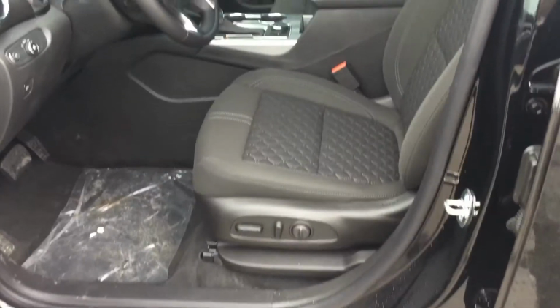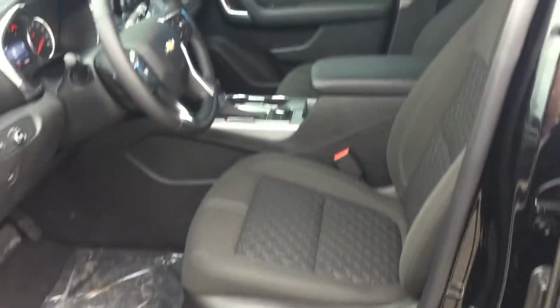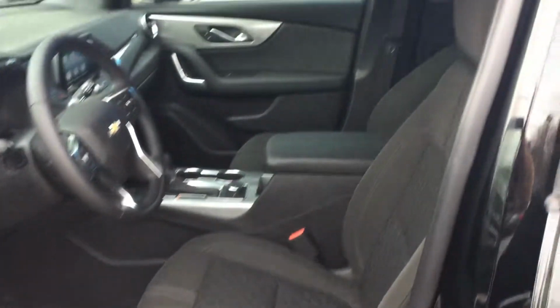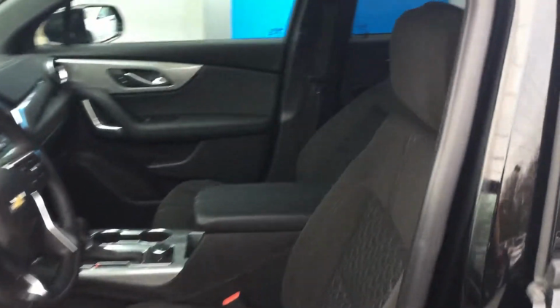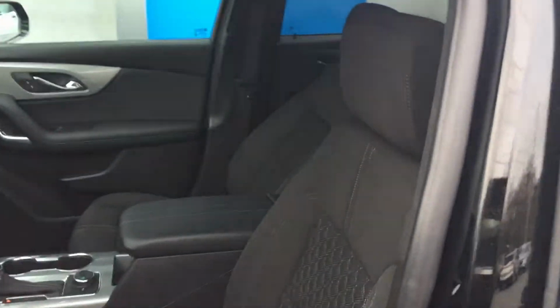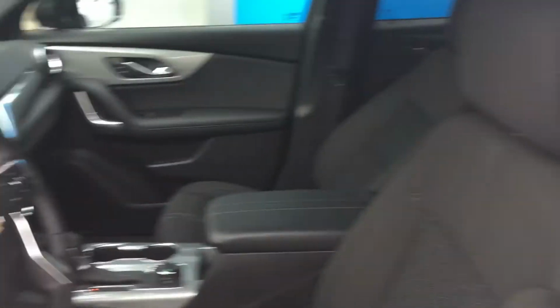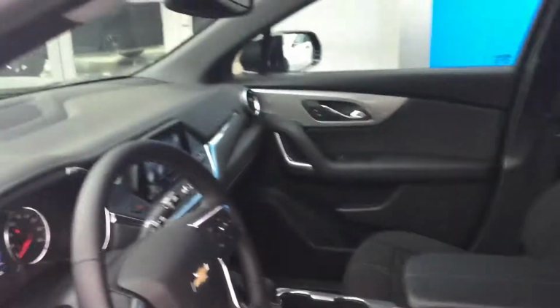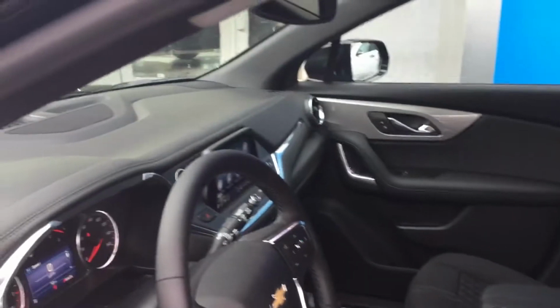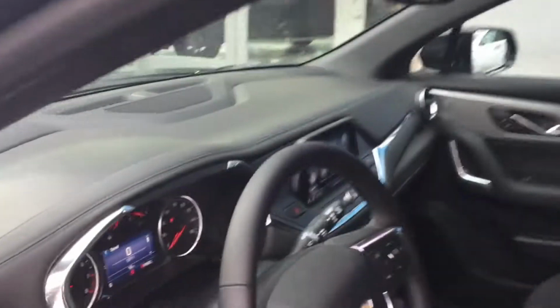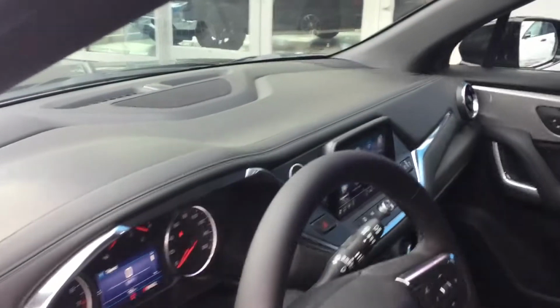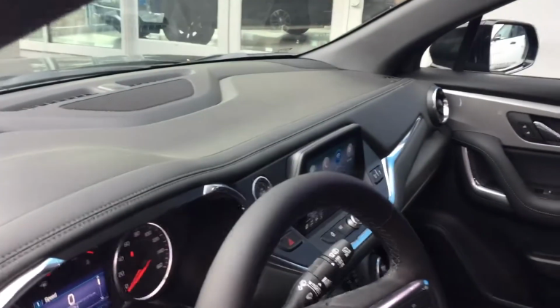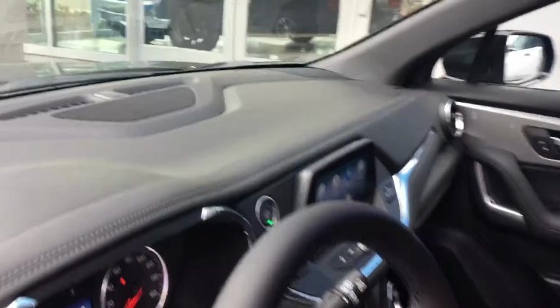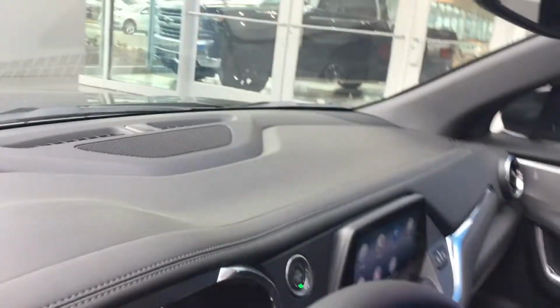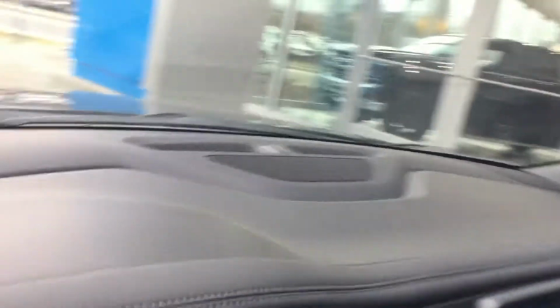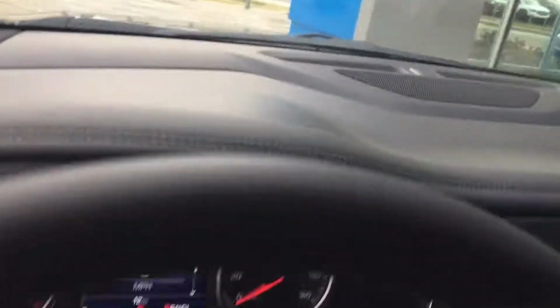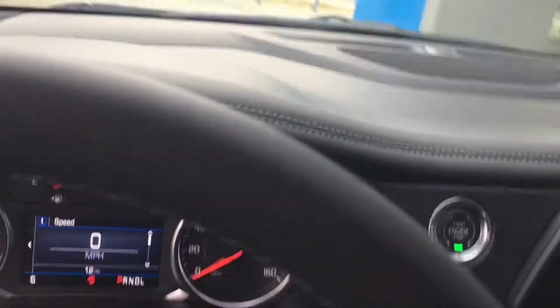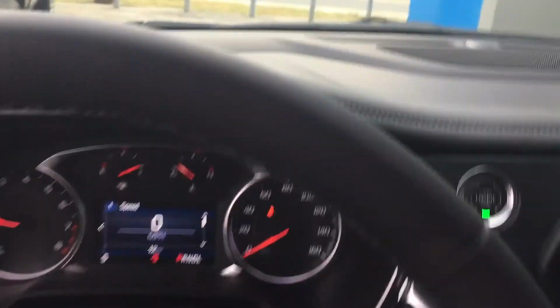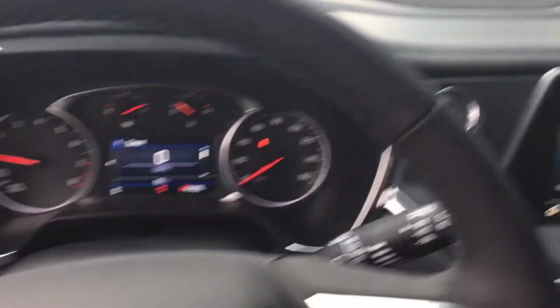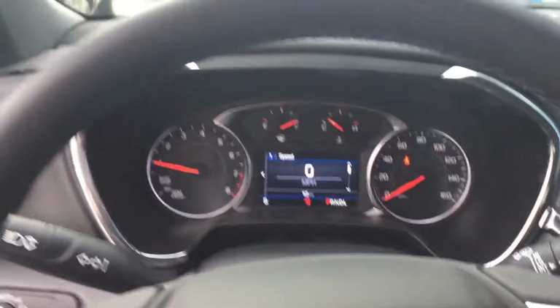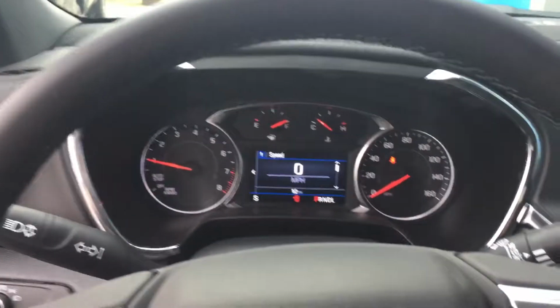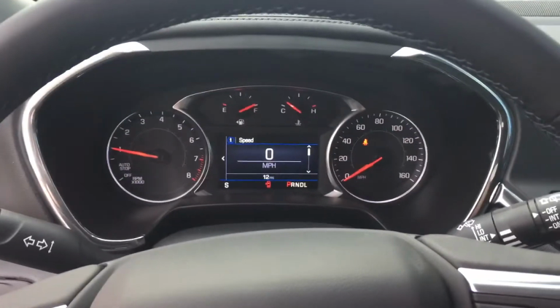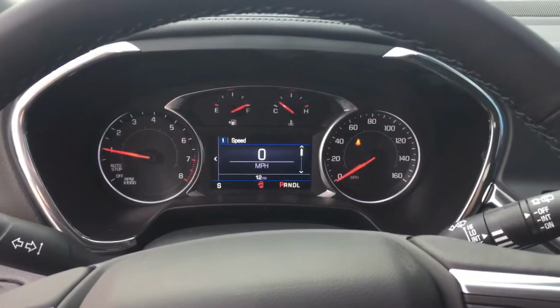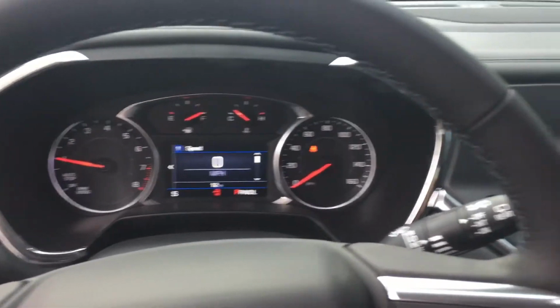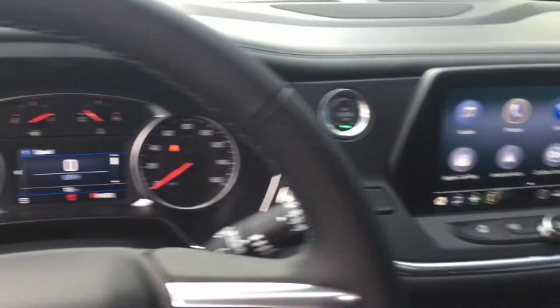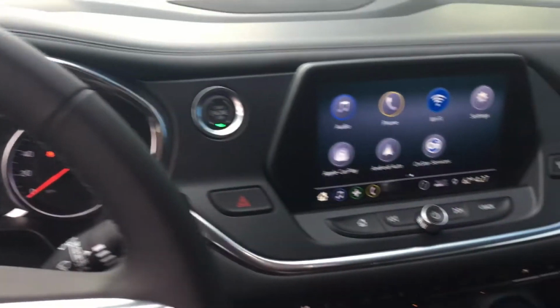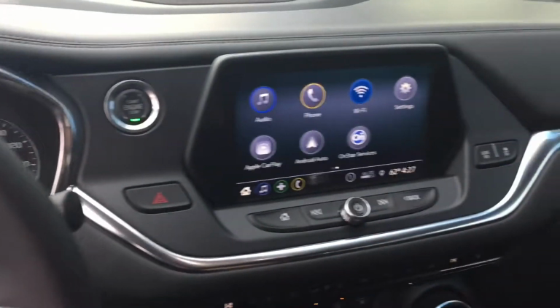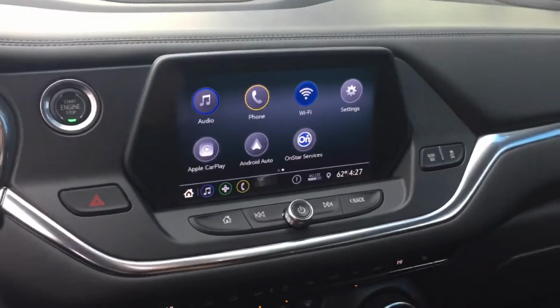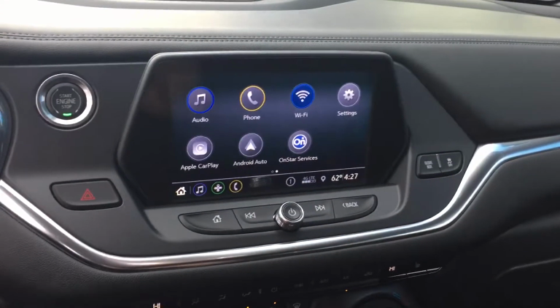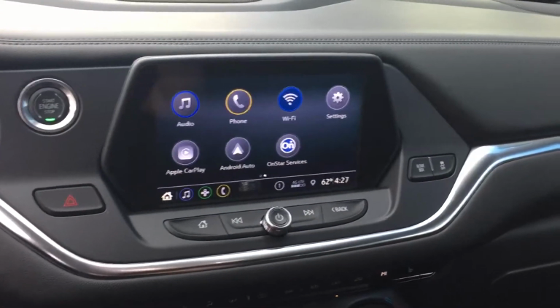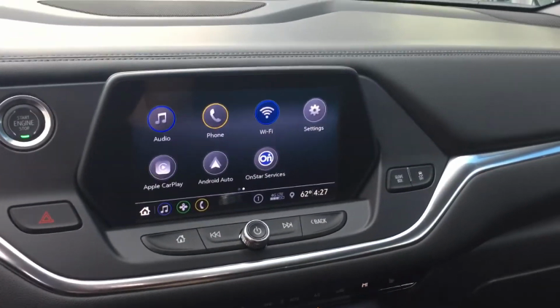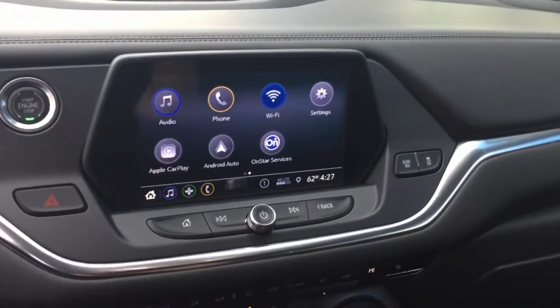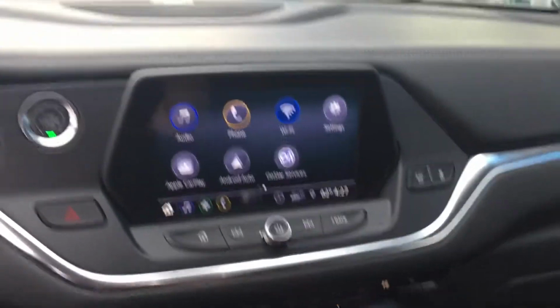Automatic front driver seat. Here's the instrument panel, and here's your display.